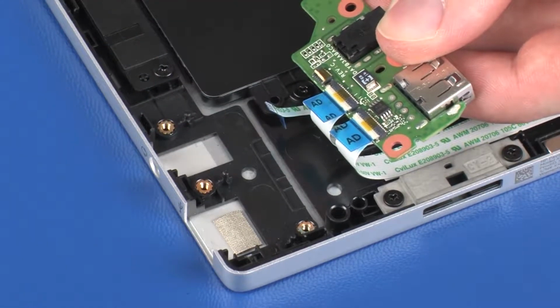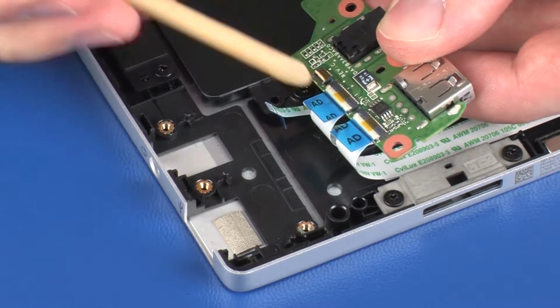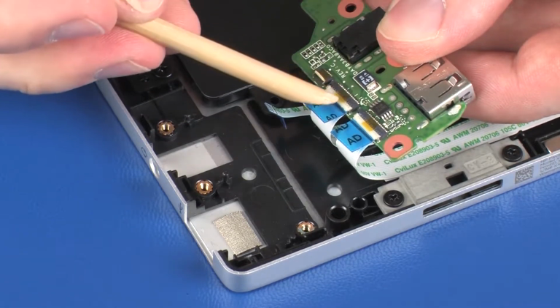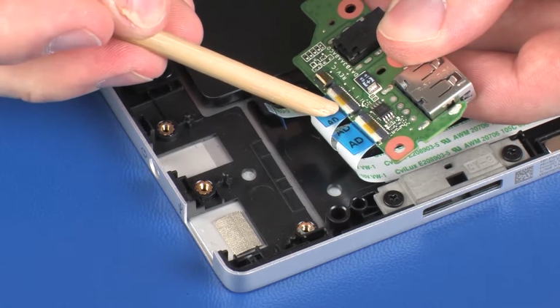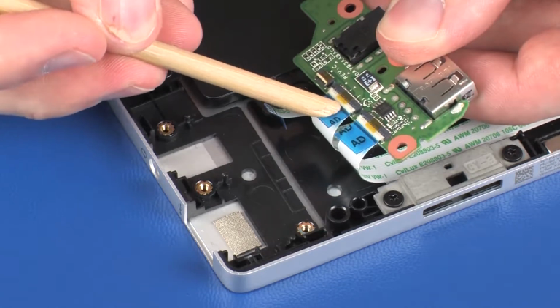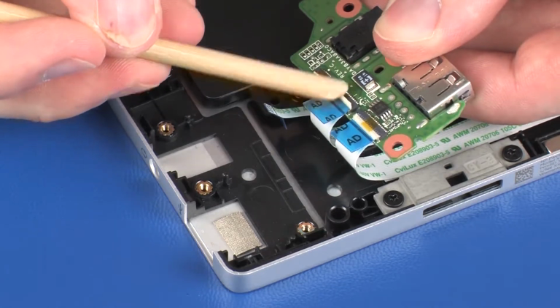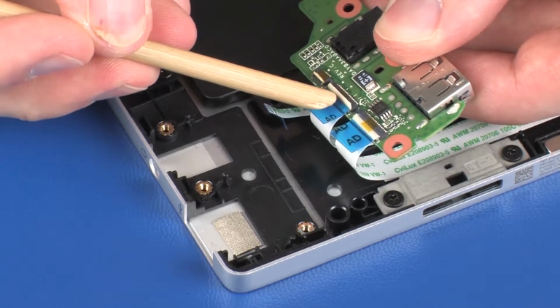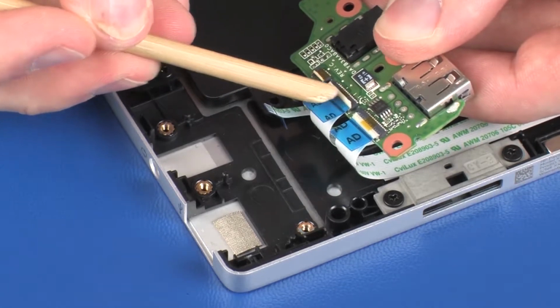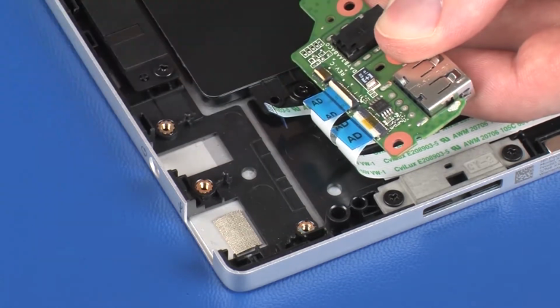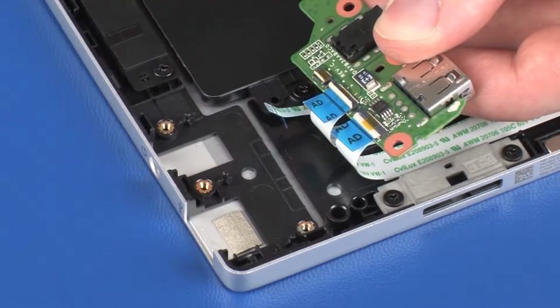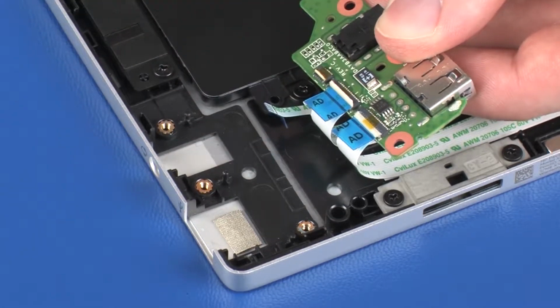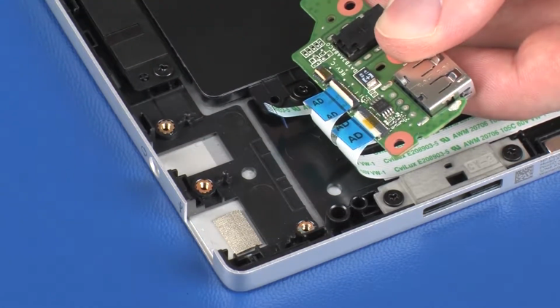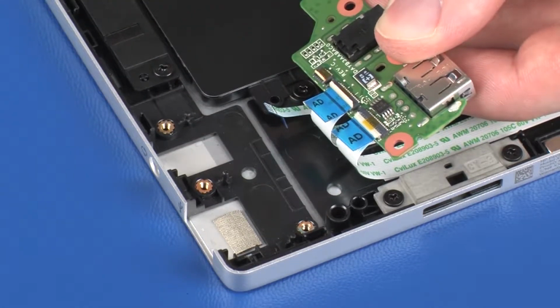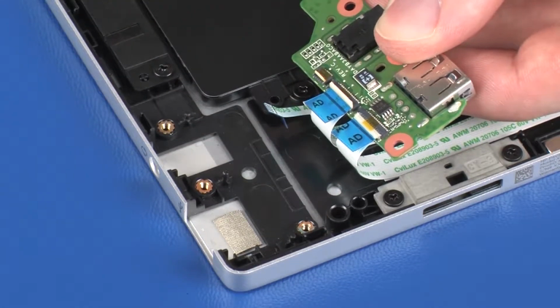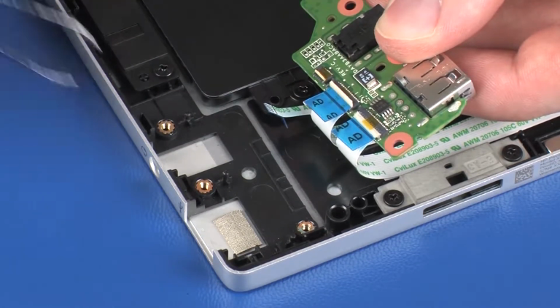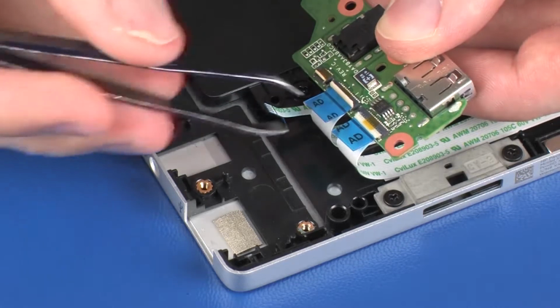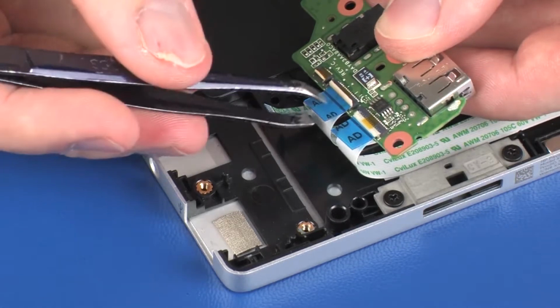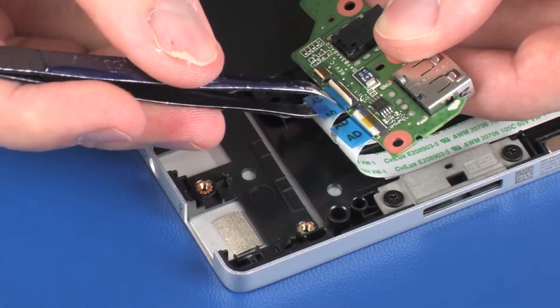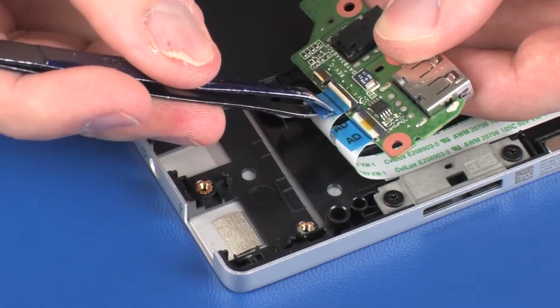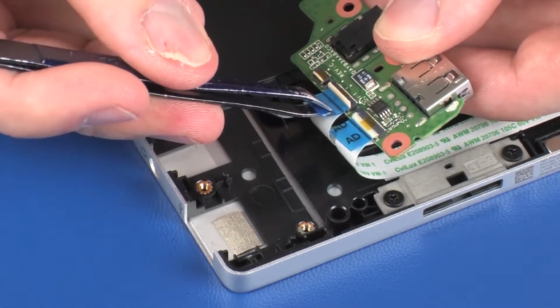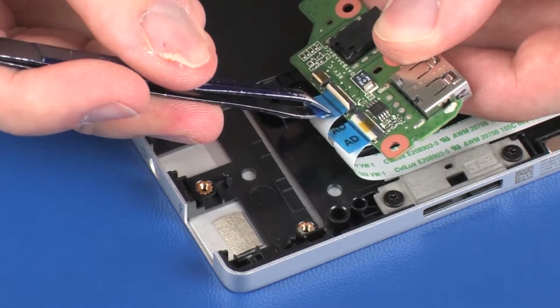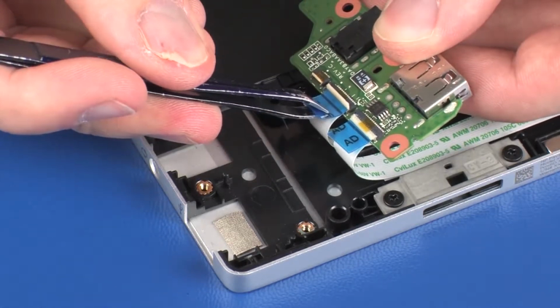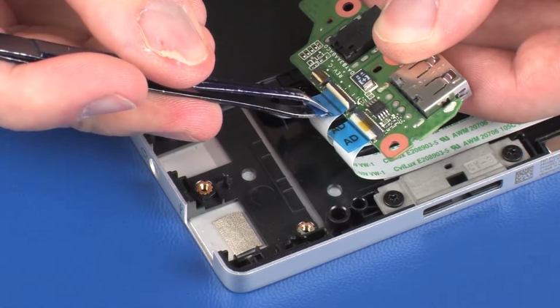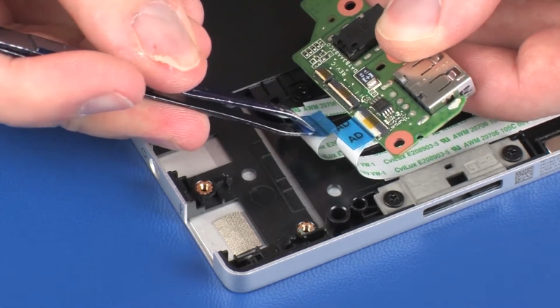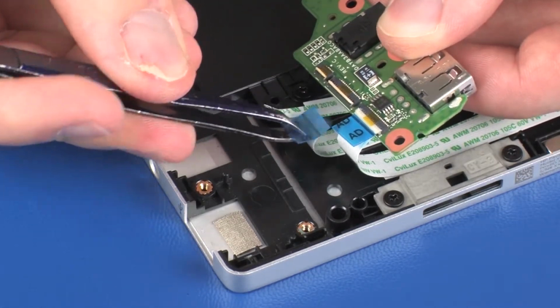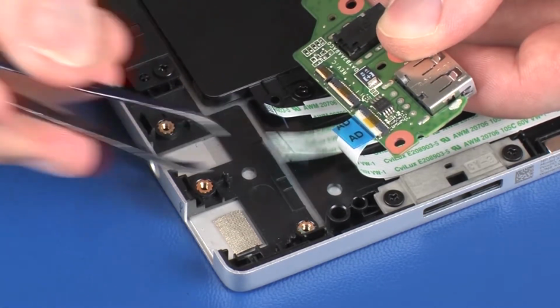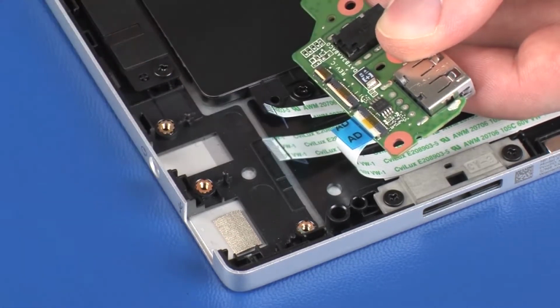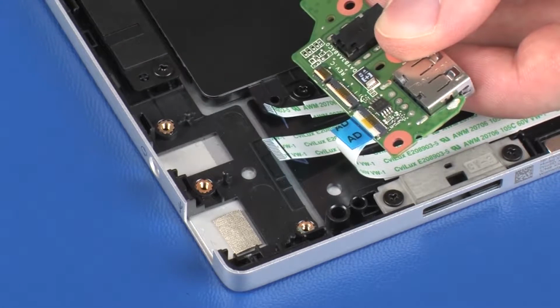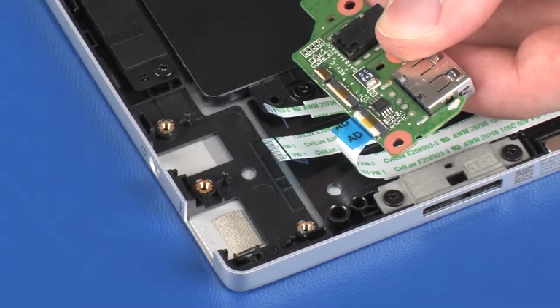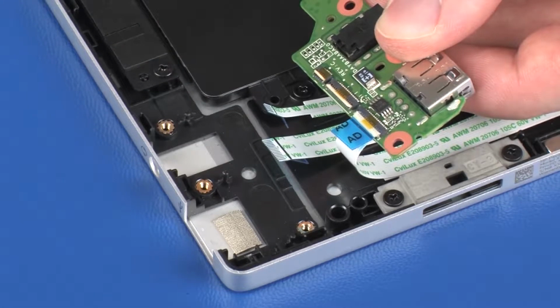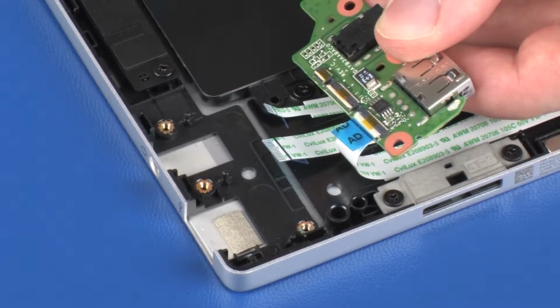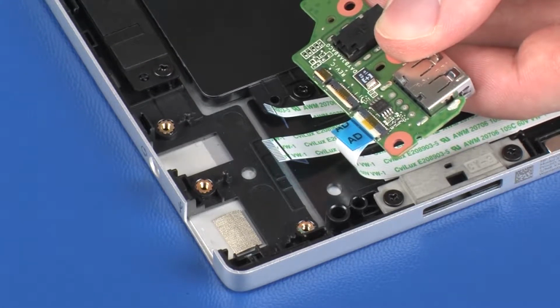Using minimal force, lift the locking bar up on the audio board ZIF connector and disconnect the audio board ribbon cable from the audio board. CAUTION: Use care to prevent damaging the ZIF connector and ribbon cable.